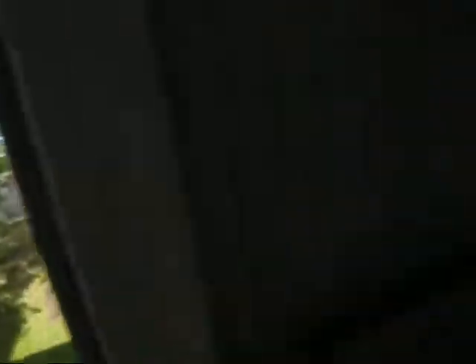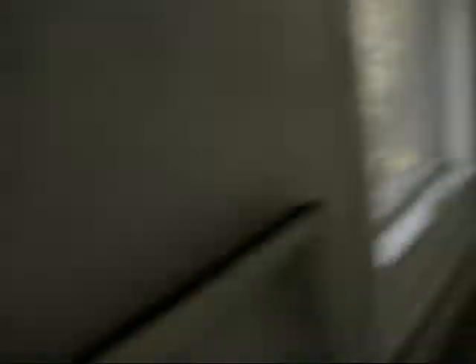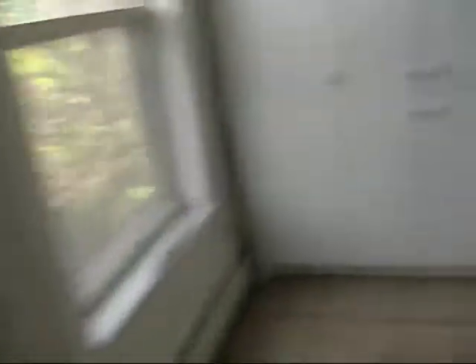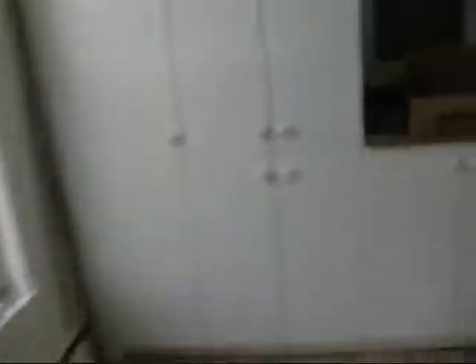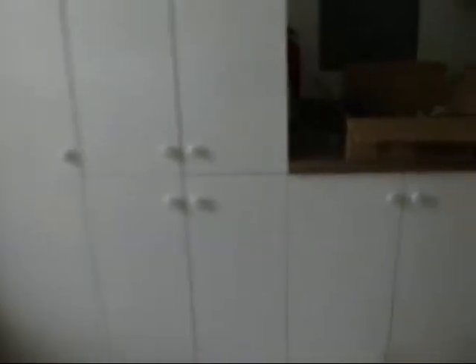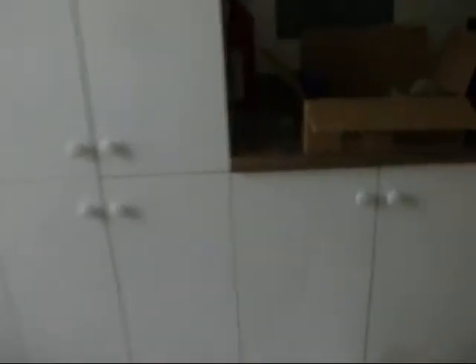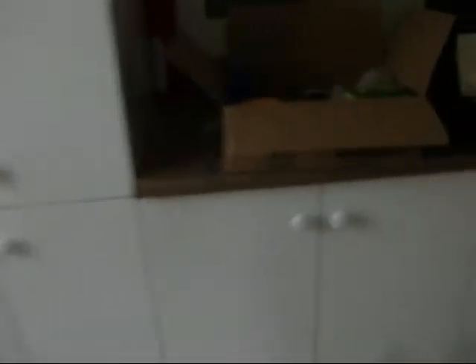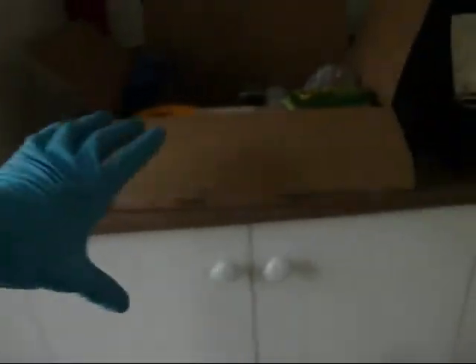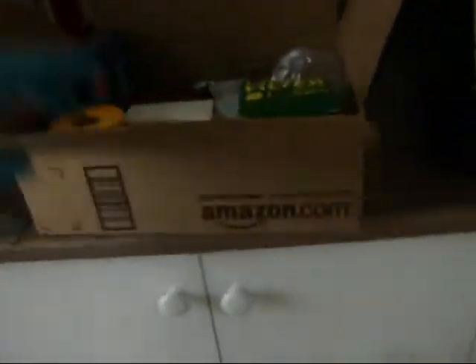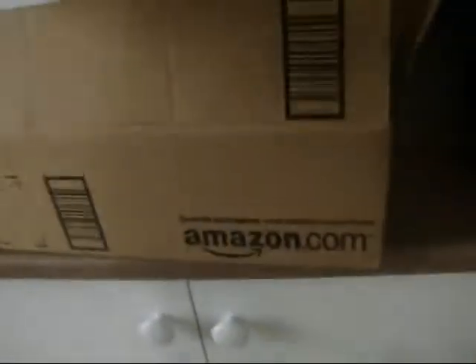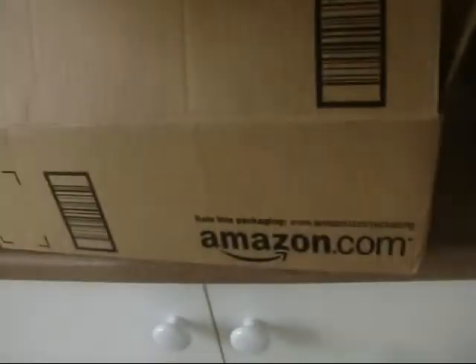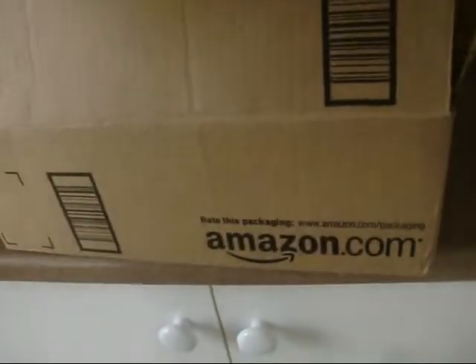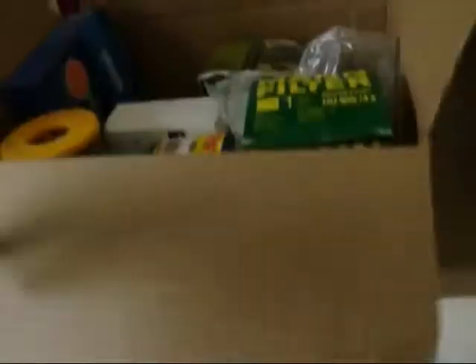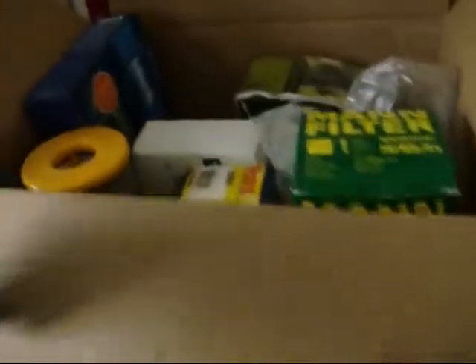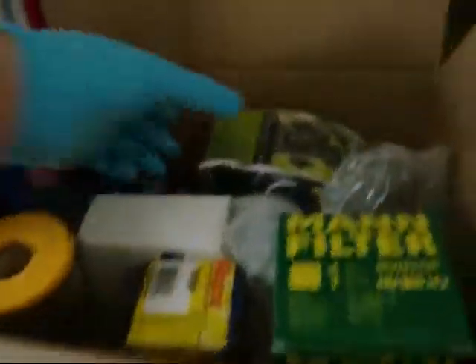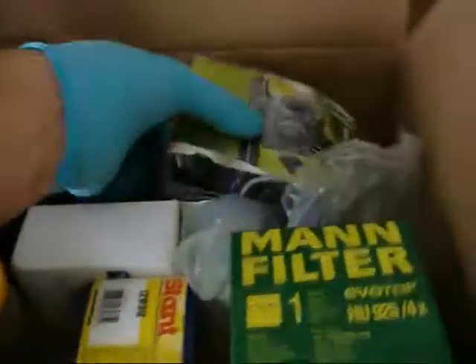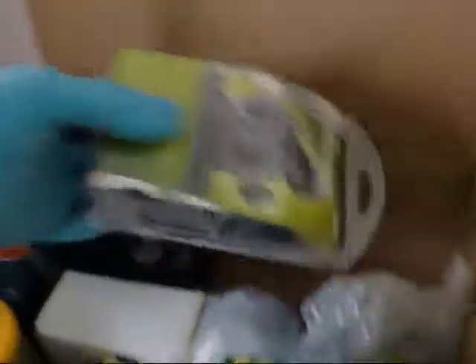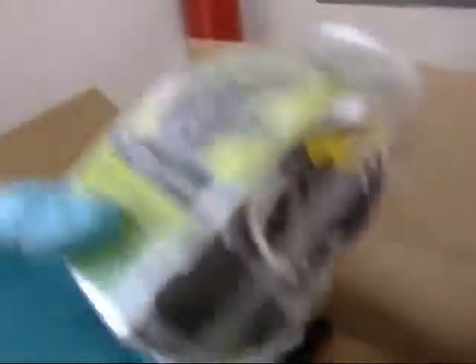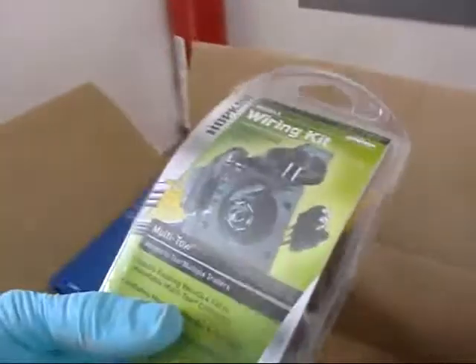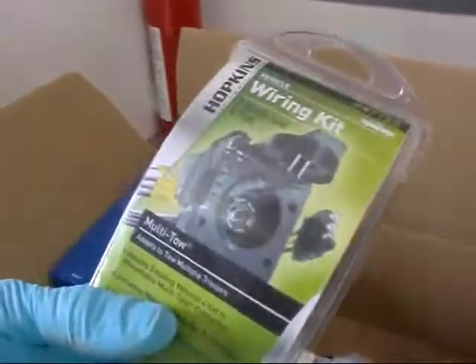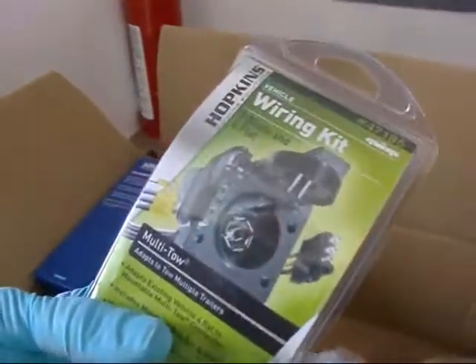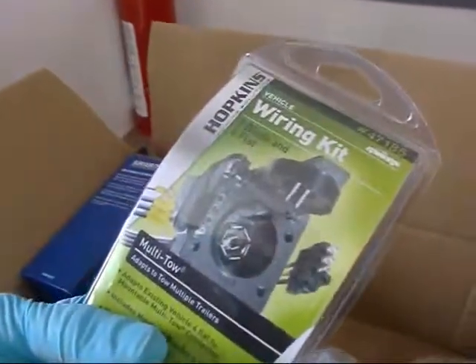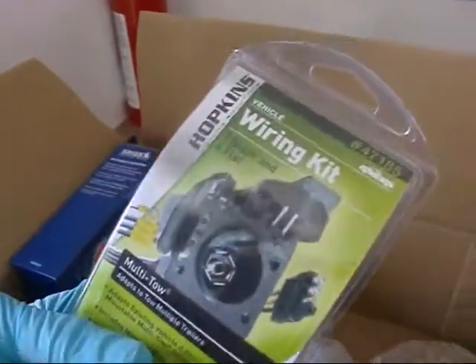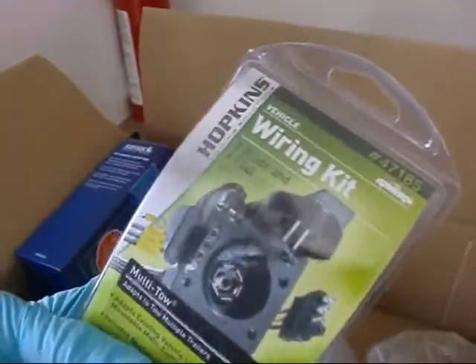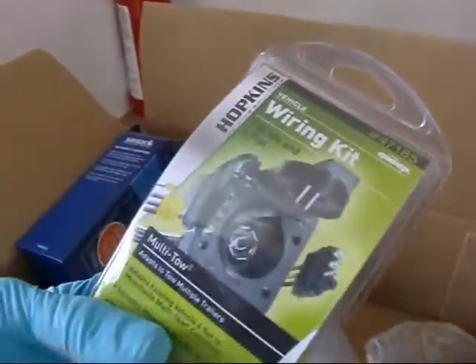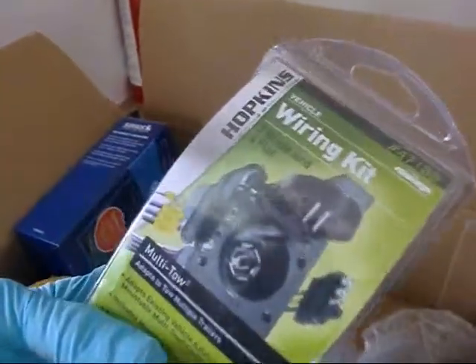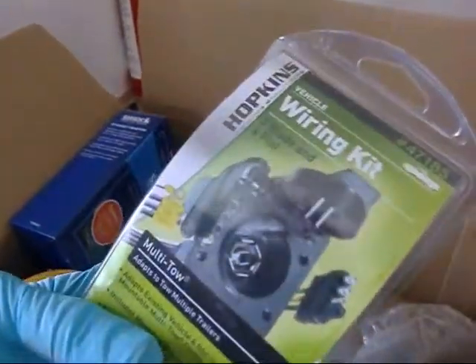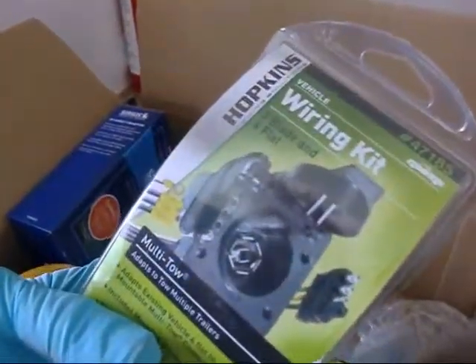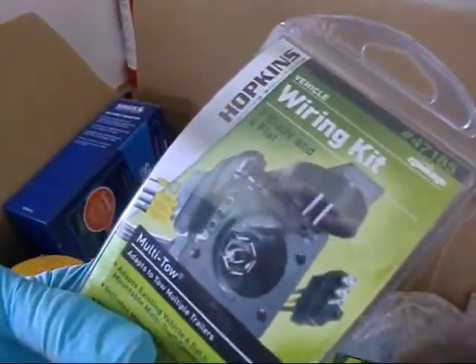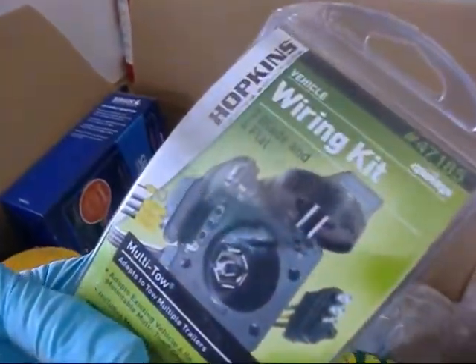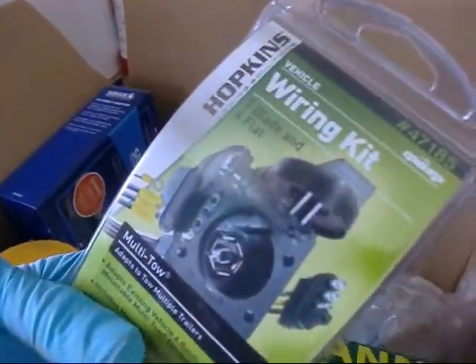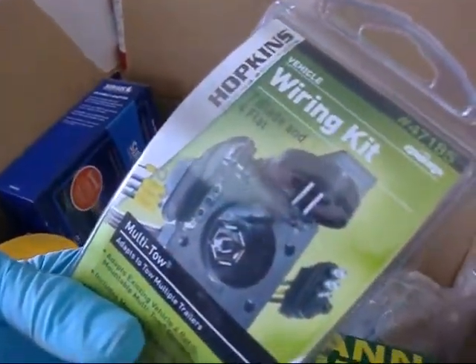From the windows, we go to my Amazon order. 28 bucks at Walmart, 21 from Amazon — trailer hitch connector for my Suburban.